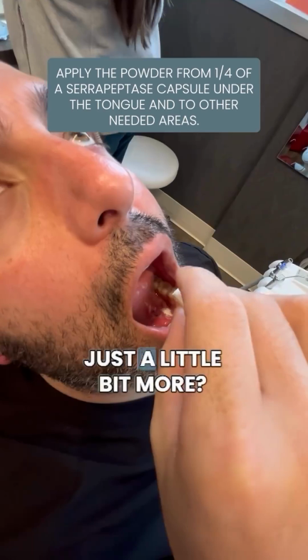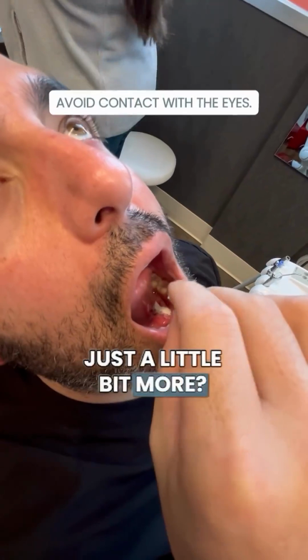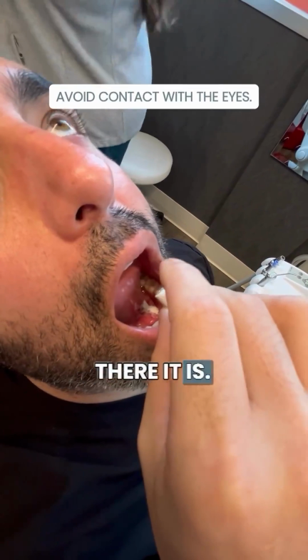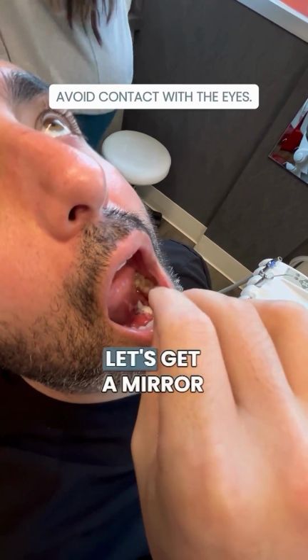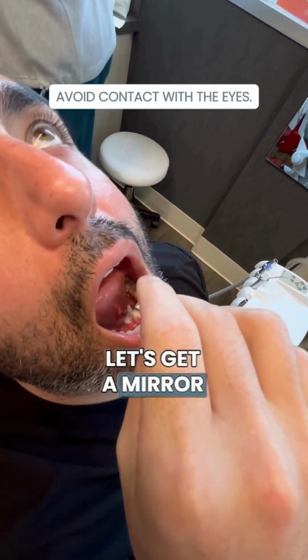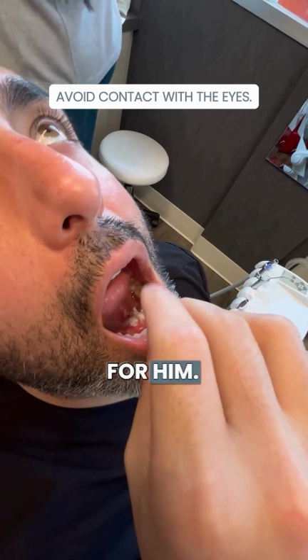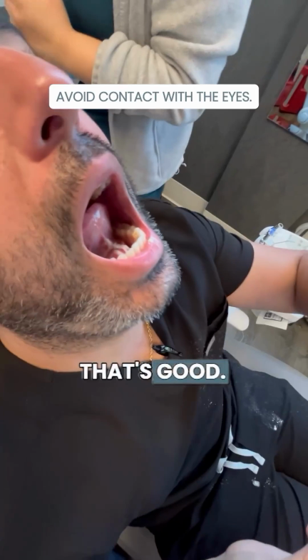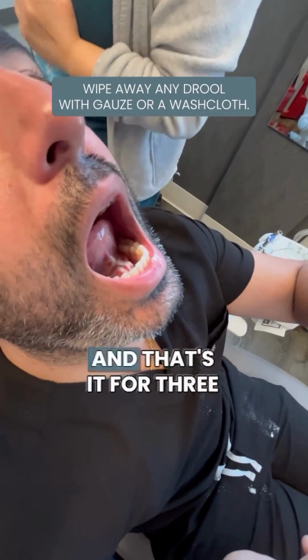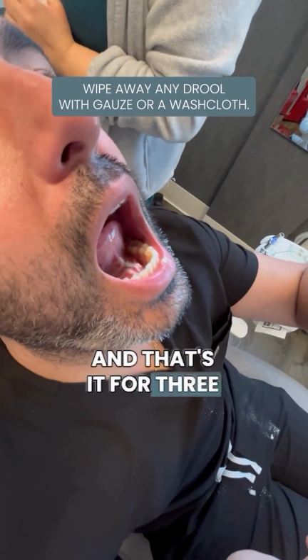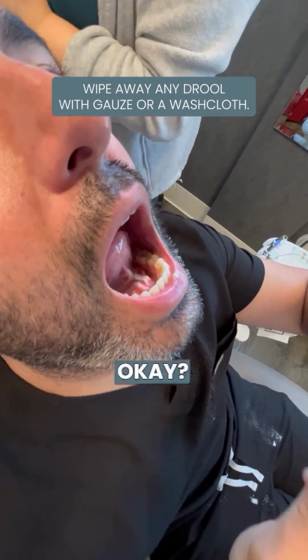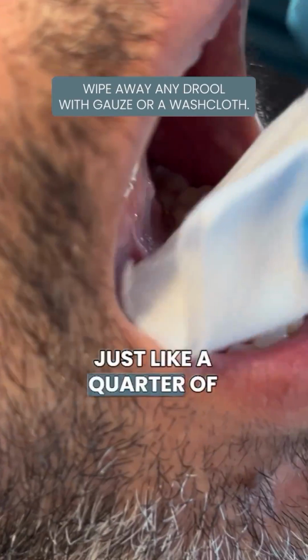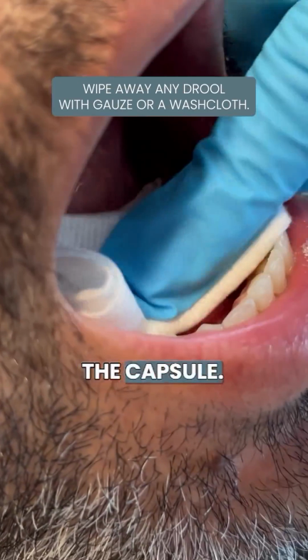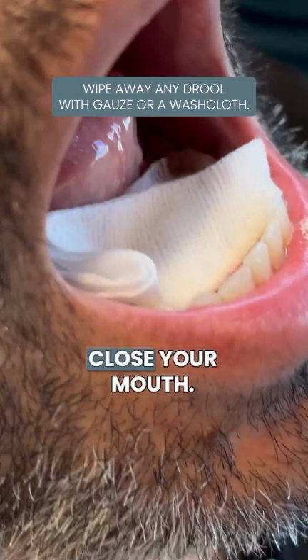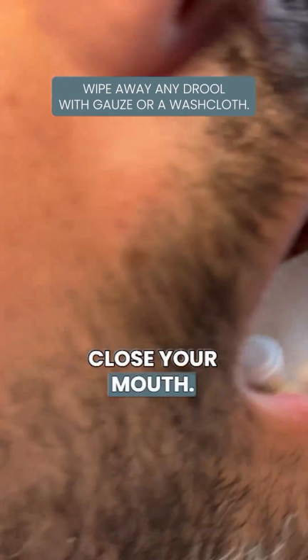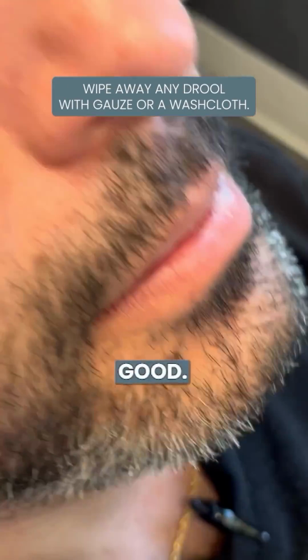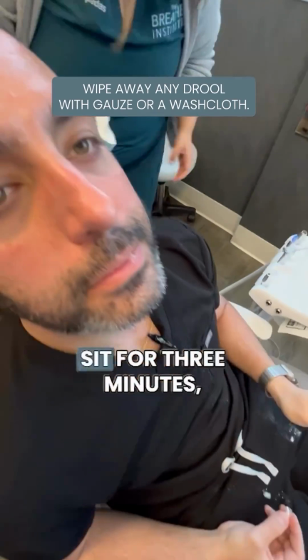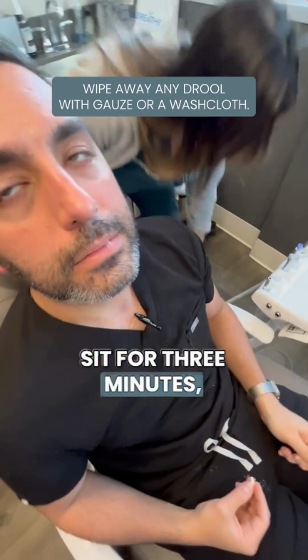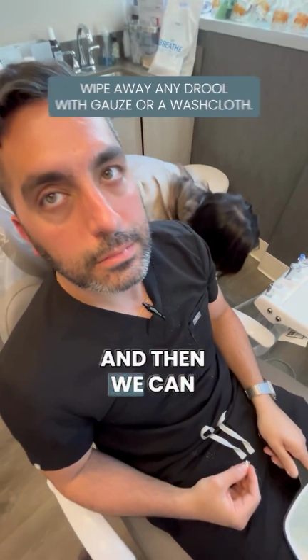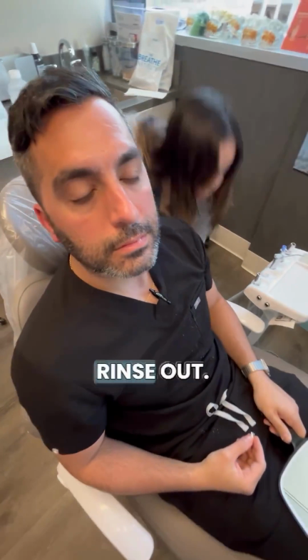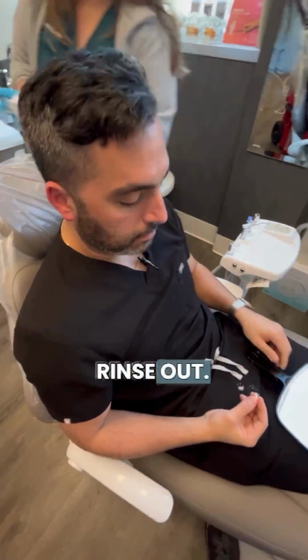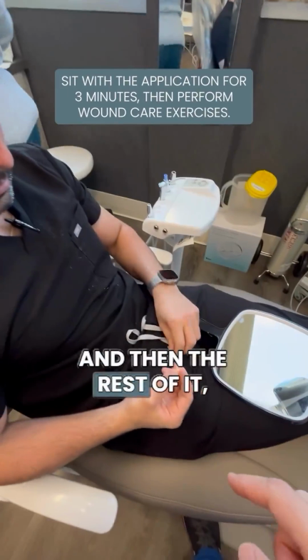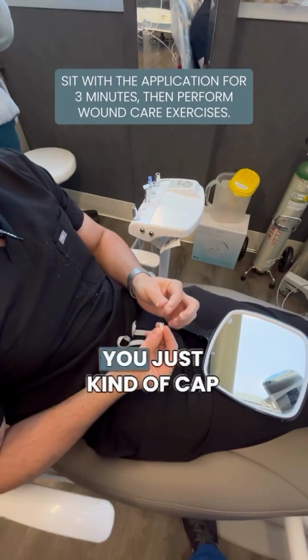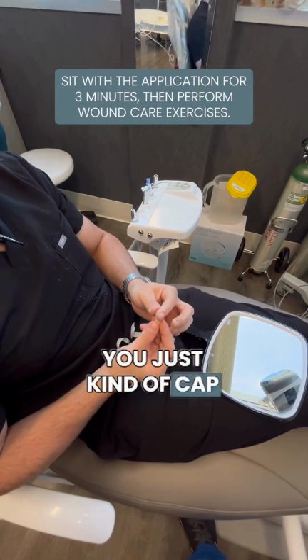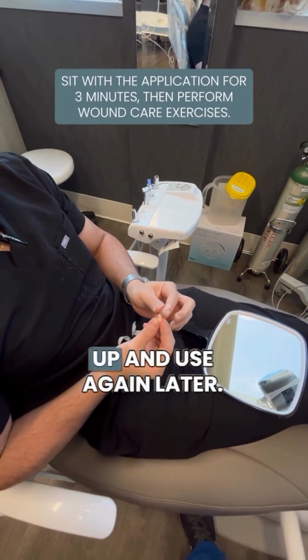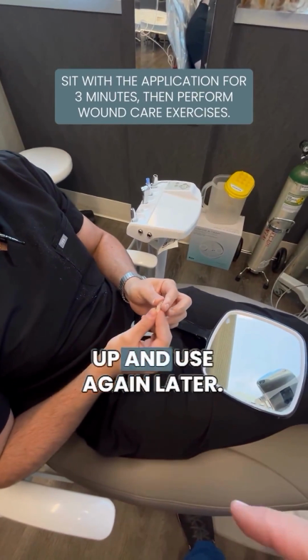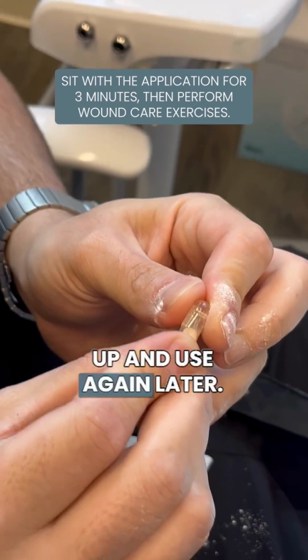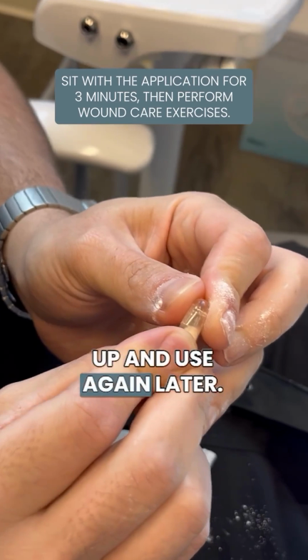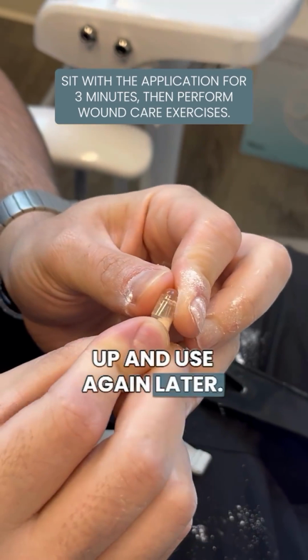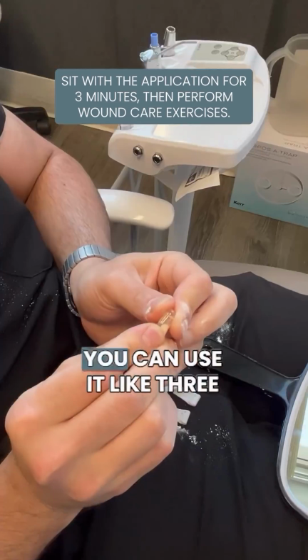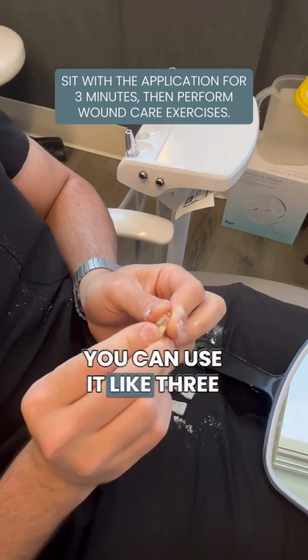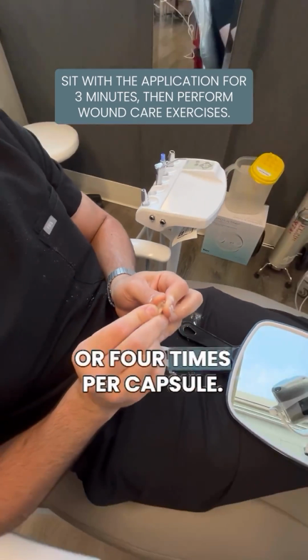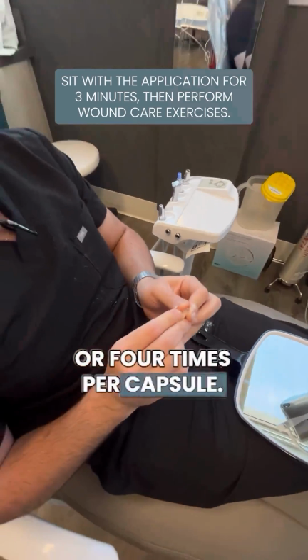Yeah, just a little bit more. Yeah, there it is. Let's get a mirror for him. That's good. You know, that's just for three minutes, okay? Just like a quarter of the capsule. Close your mouth. We're going to sit for three minutes and then we can rinse out. And then the rest of it, you just cap up and use again later. You can use it like three or four times per capsule.